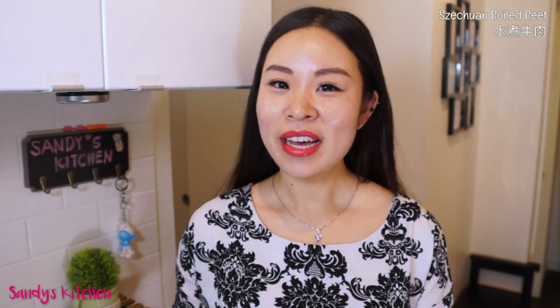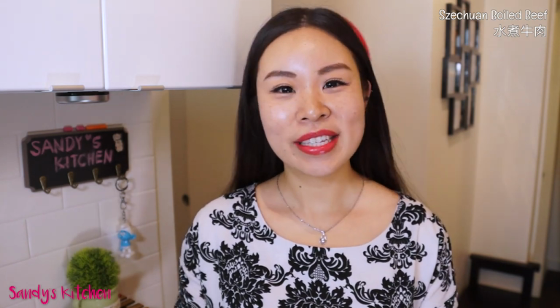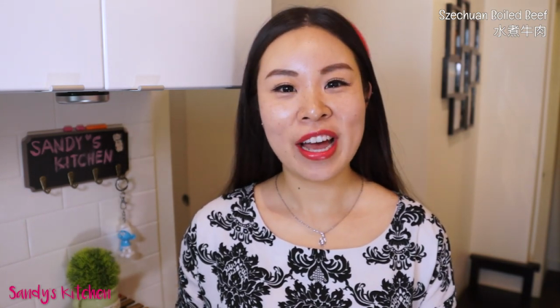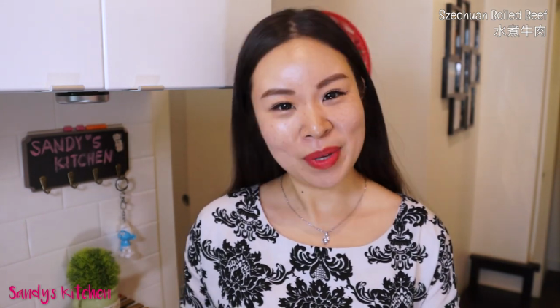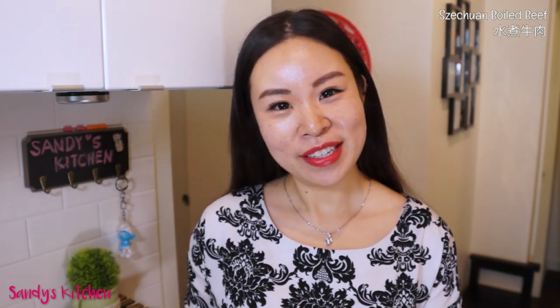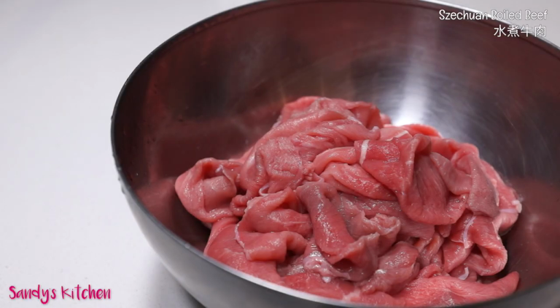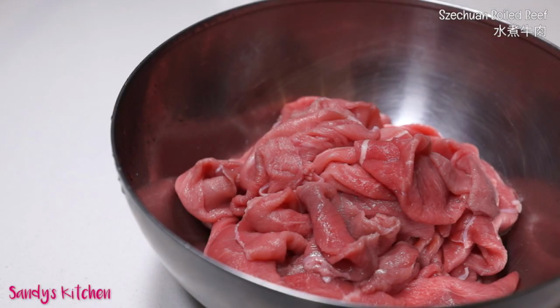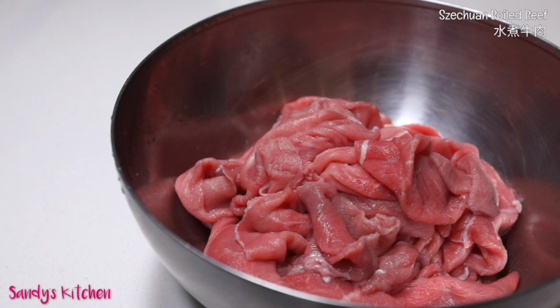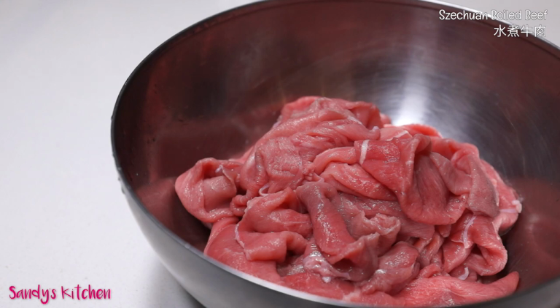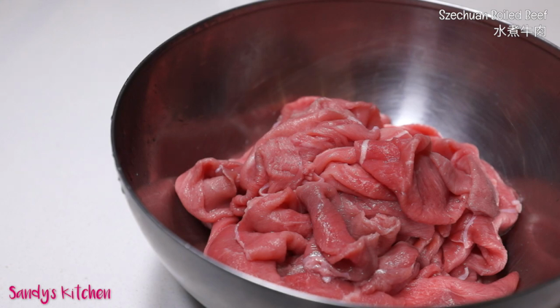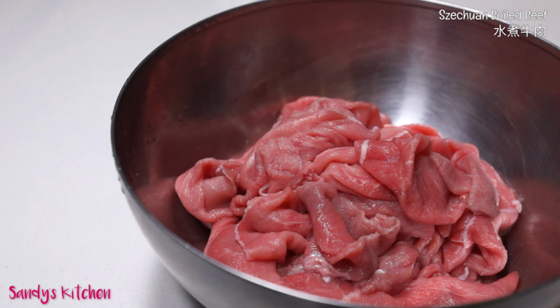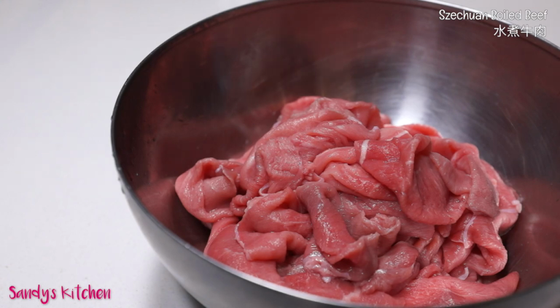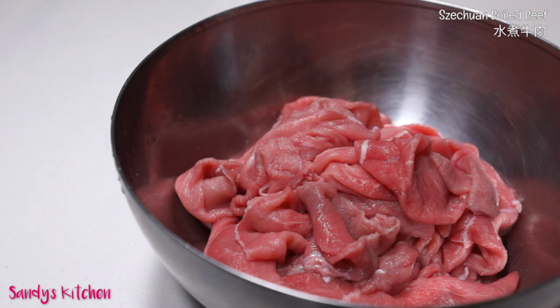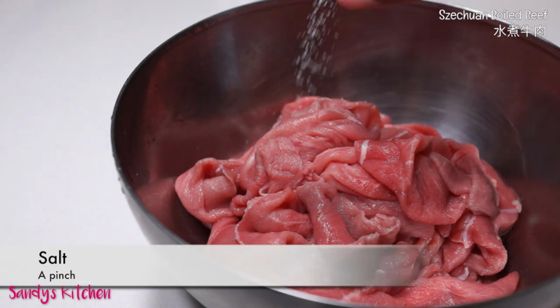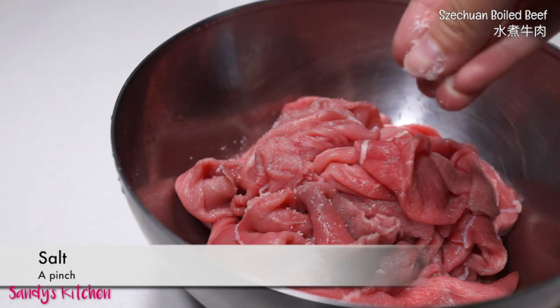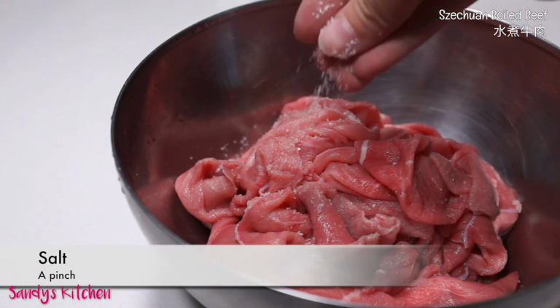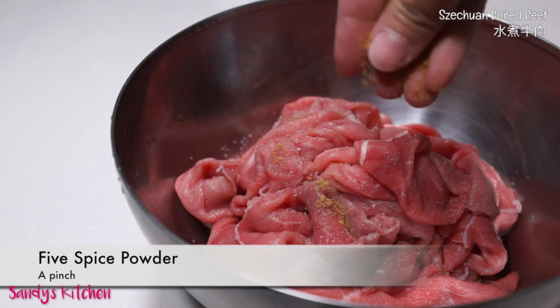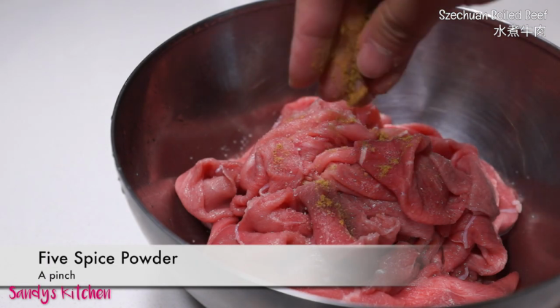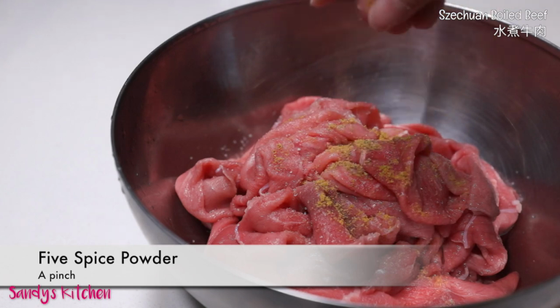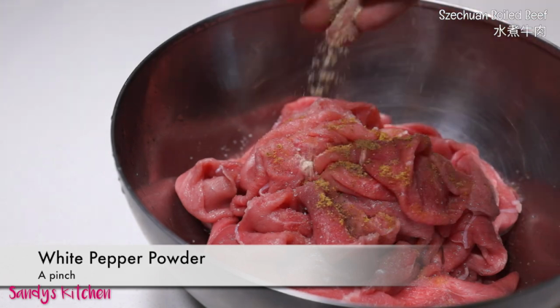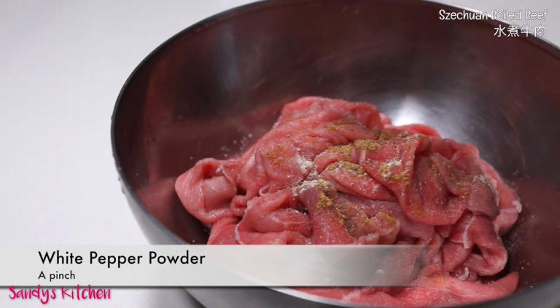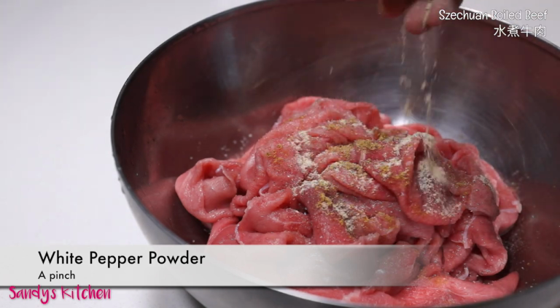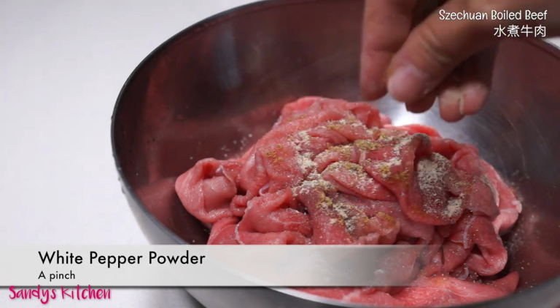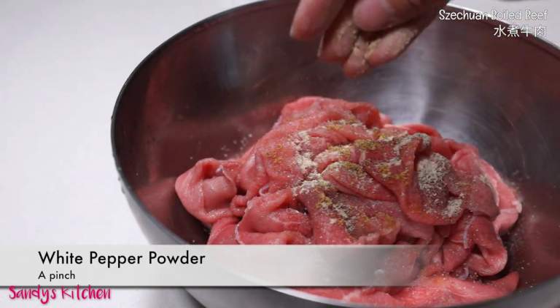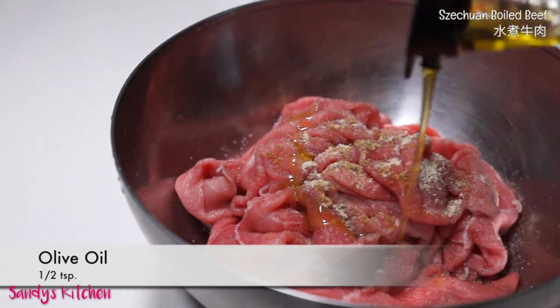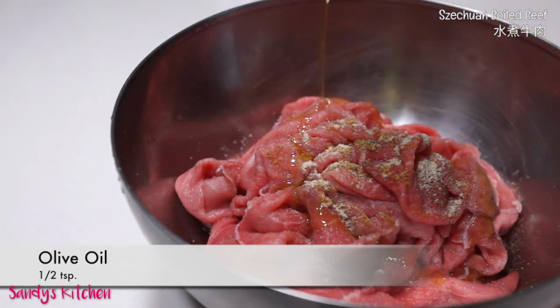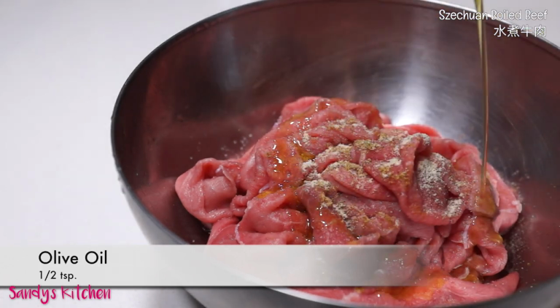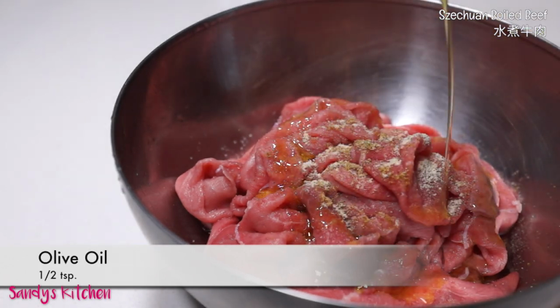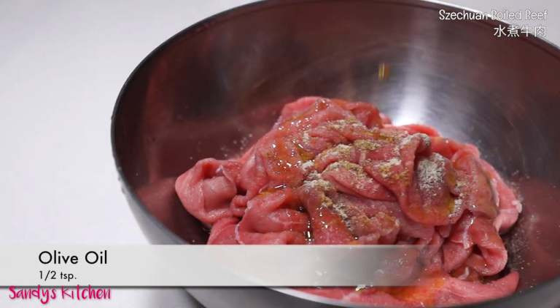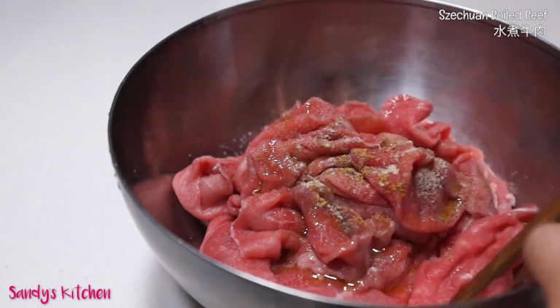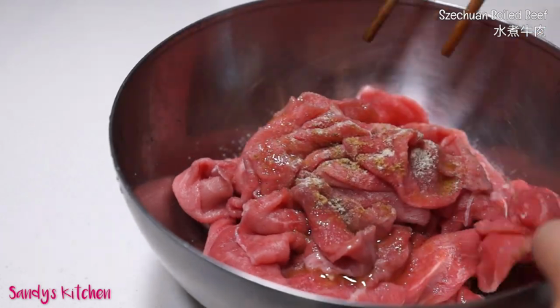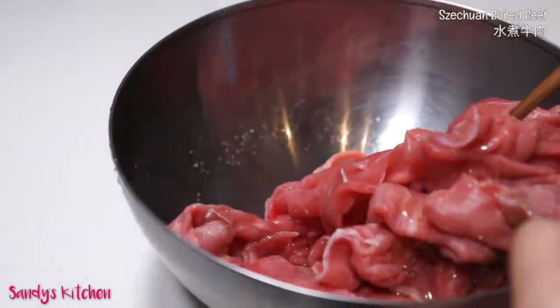Now let's go check out the beef. They have defrosted. I'm going to marinate with a pinch of salt, fine spice powder, white pepper and half teaspoon of olive oil. Mix well.